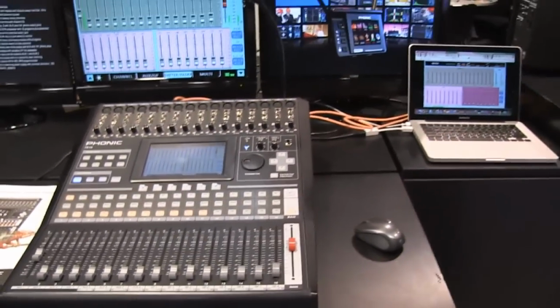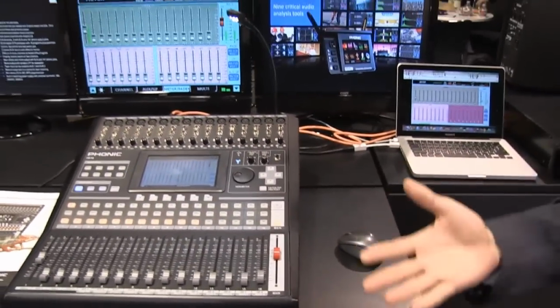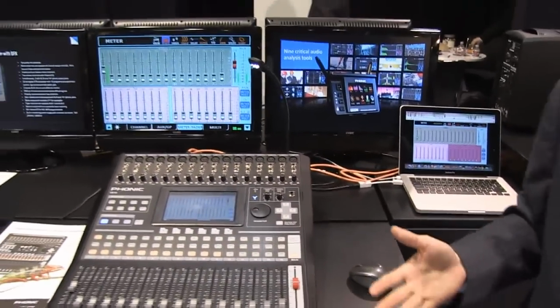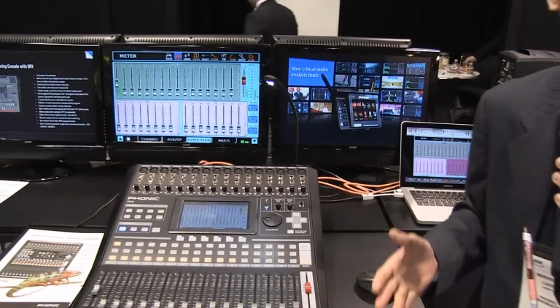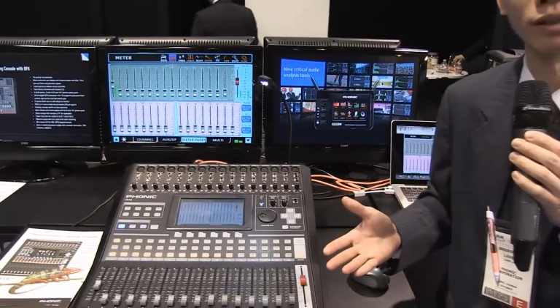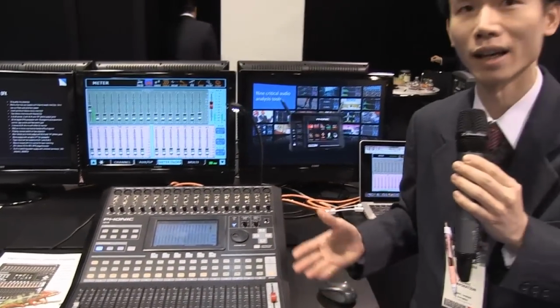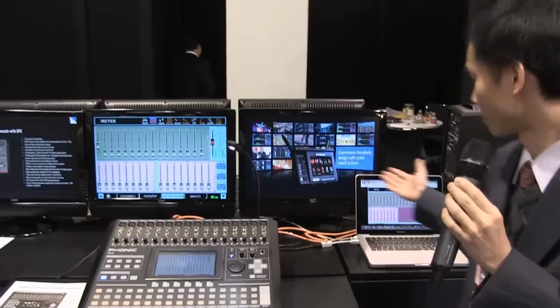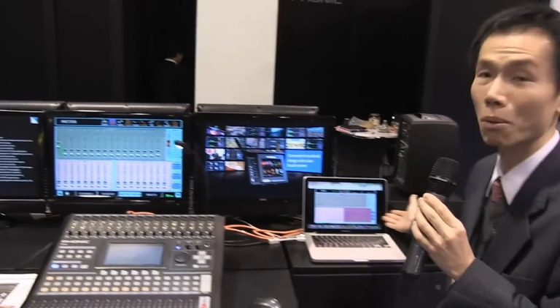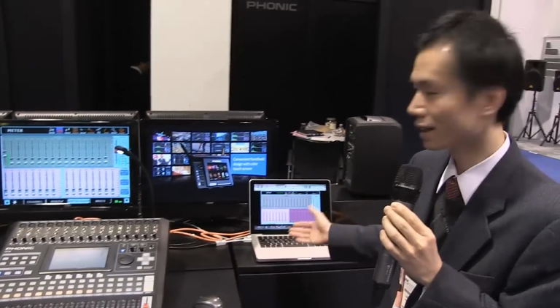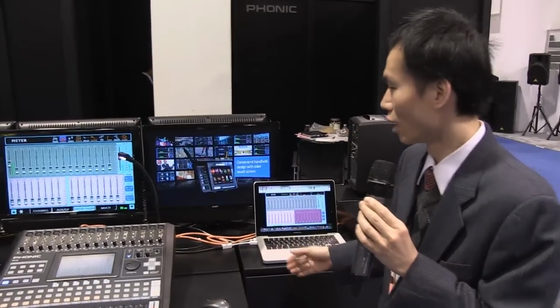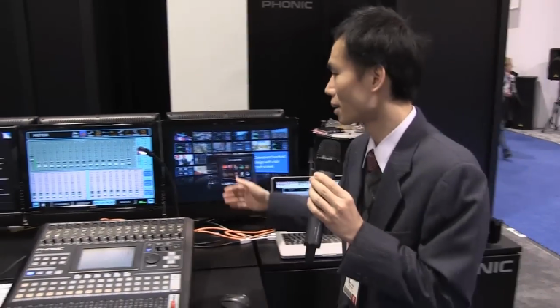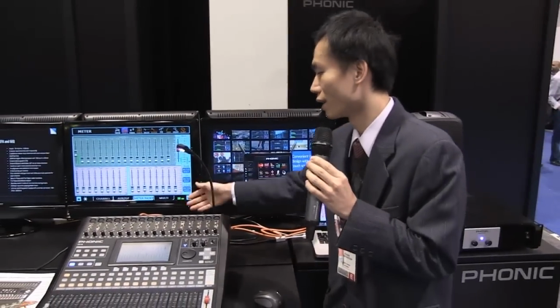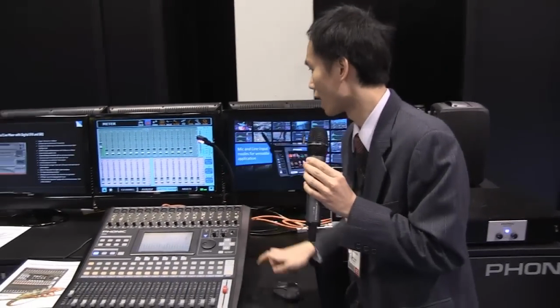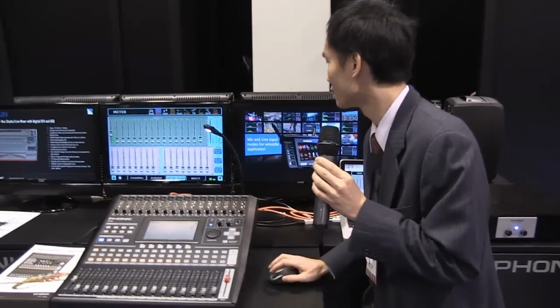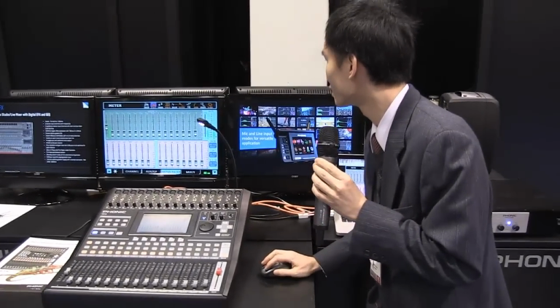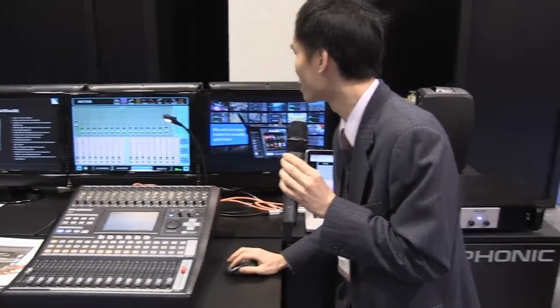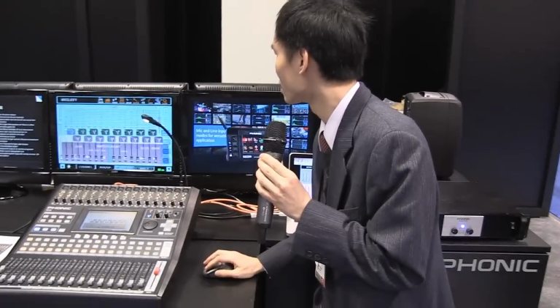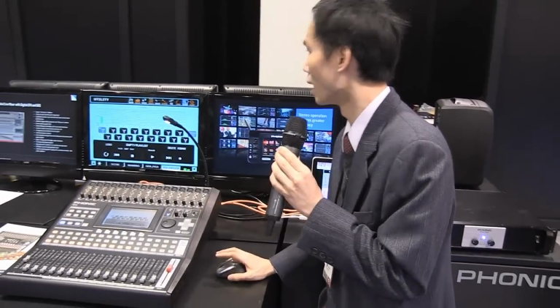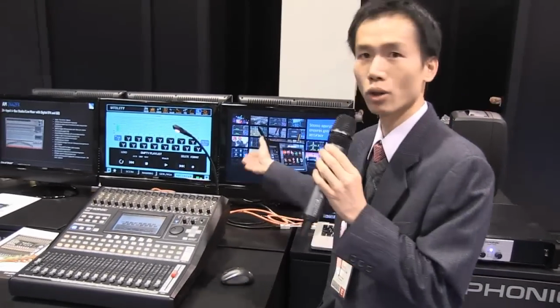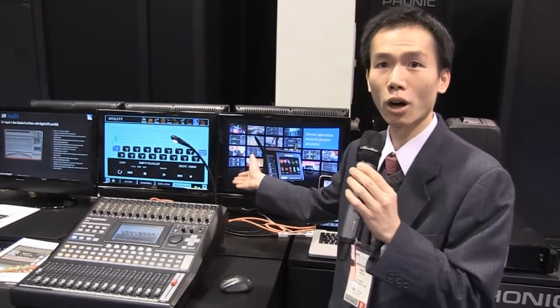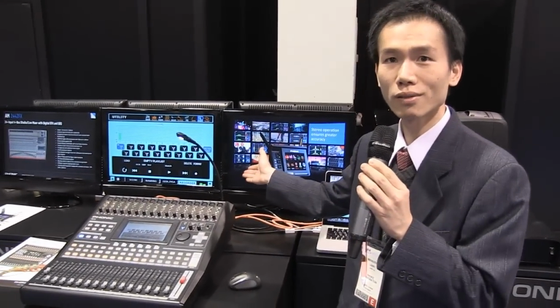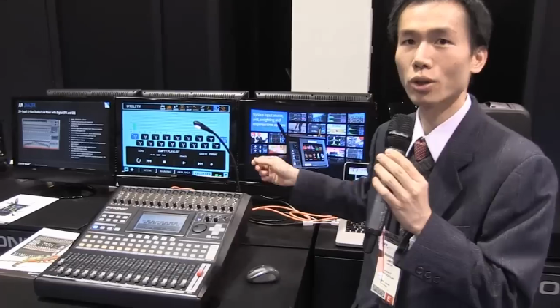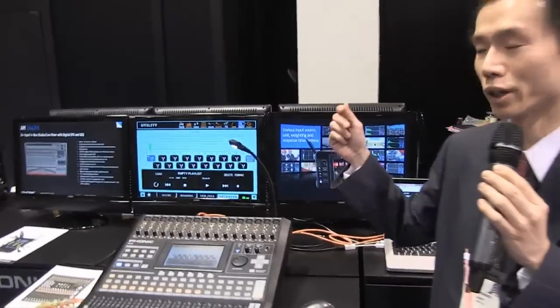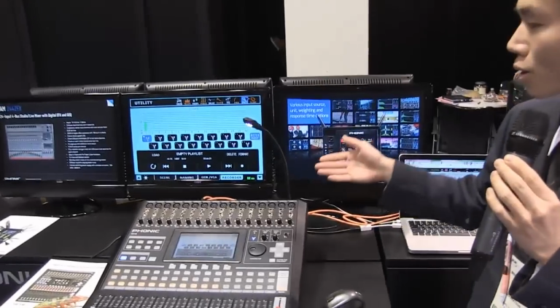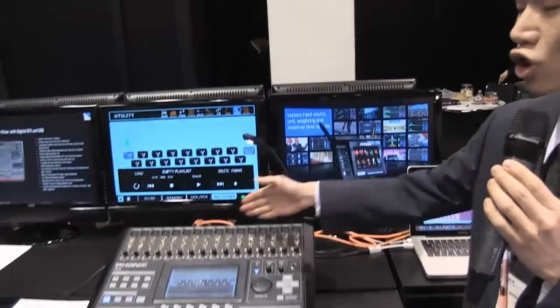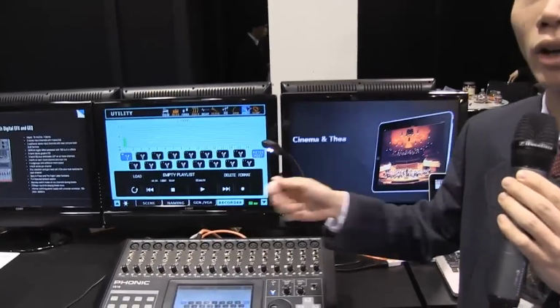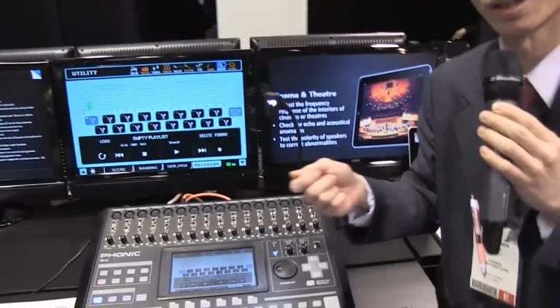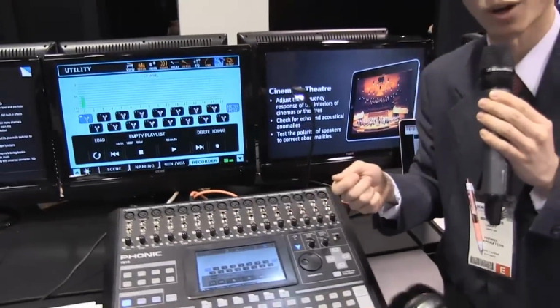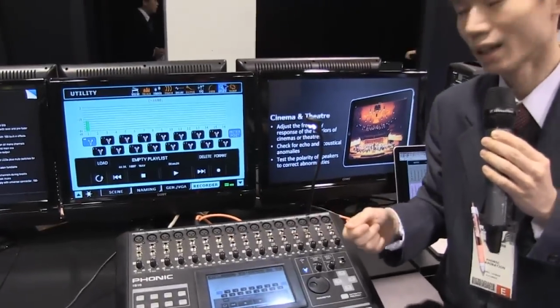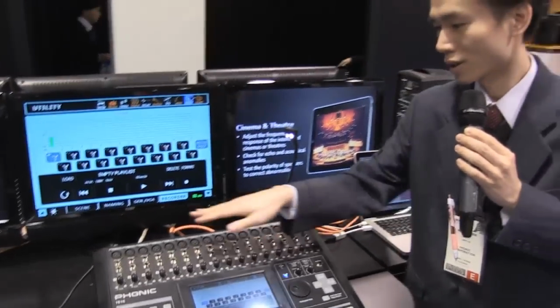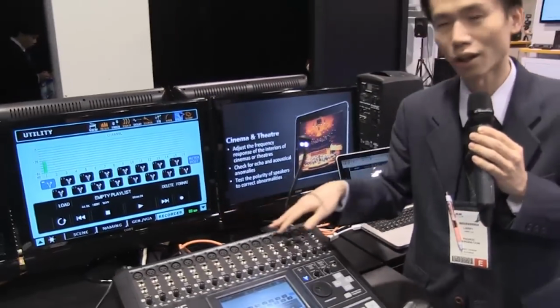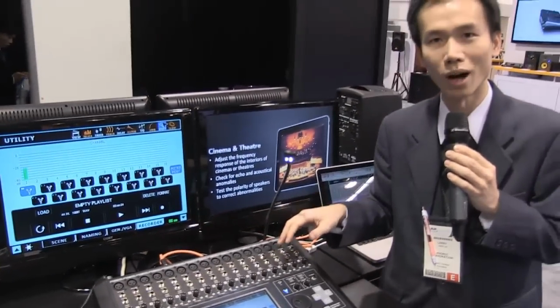So it's compatible with iPad, Android devices, any PC or Mac. Also on the back of it, it's got USB recorders, so you can record all 16 channels on your USB thumb drive — all 16 channels at once.